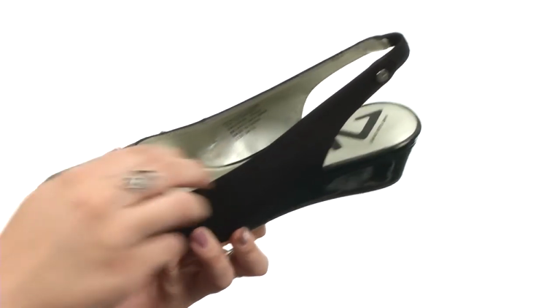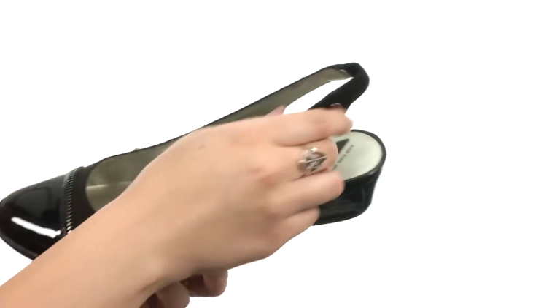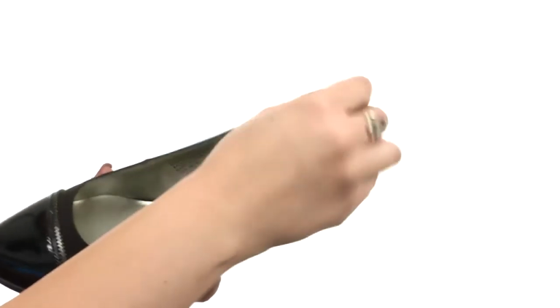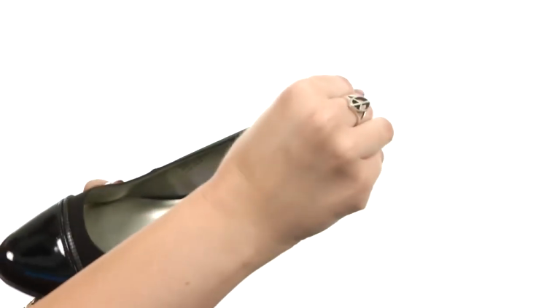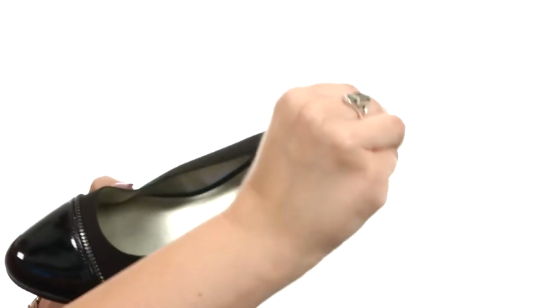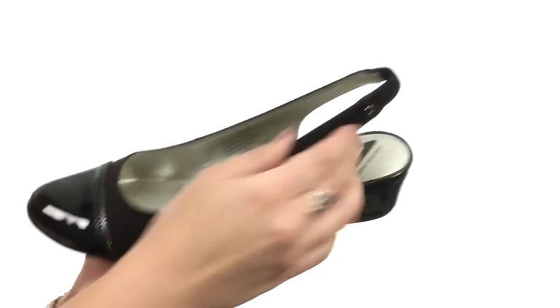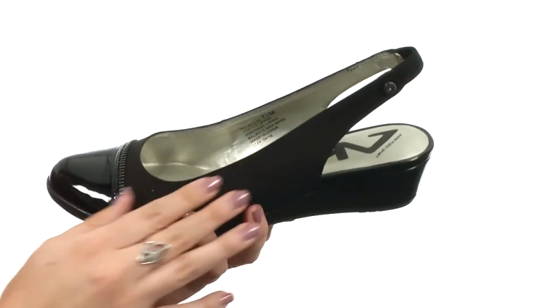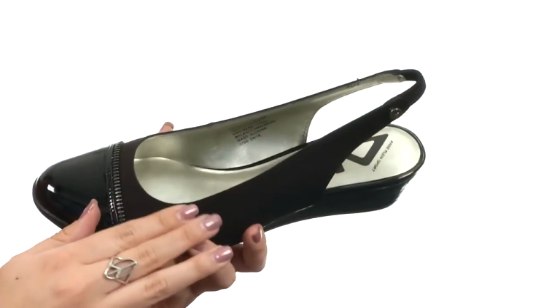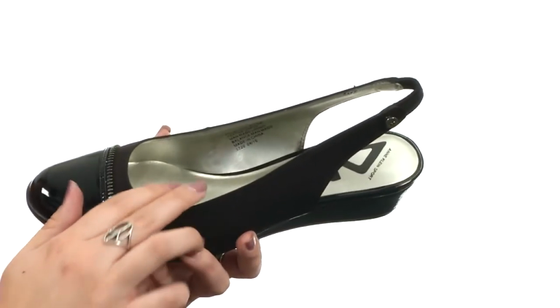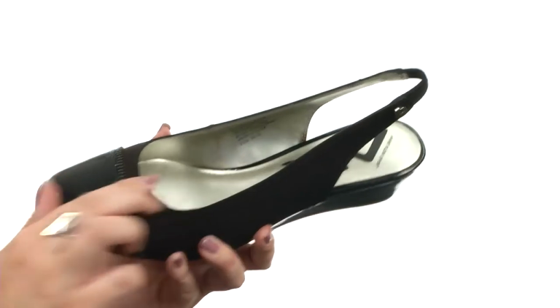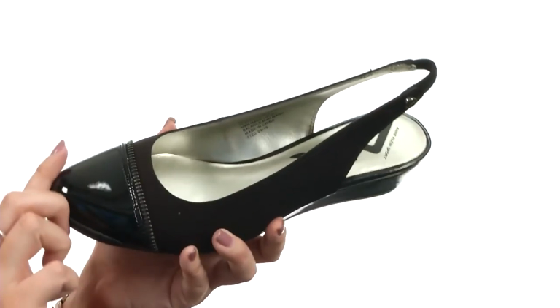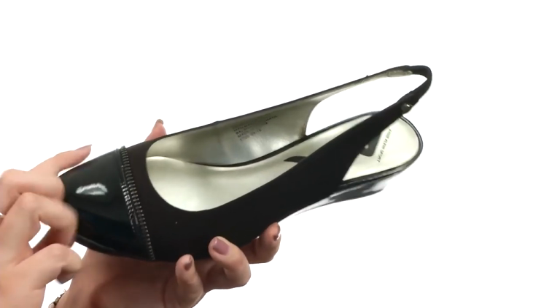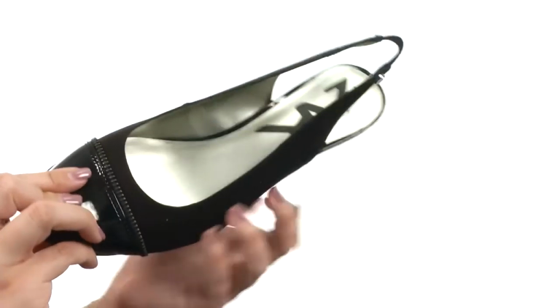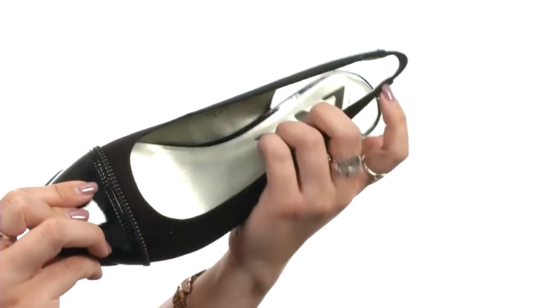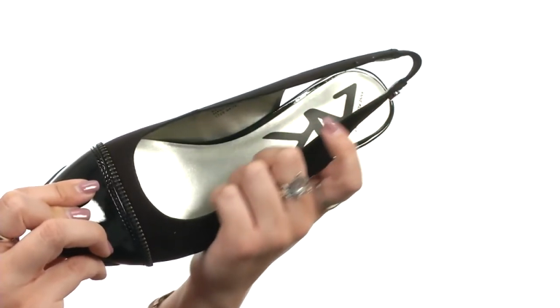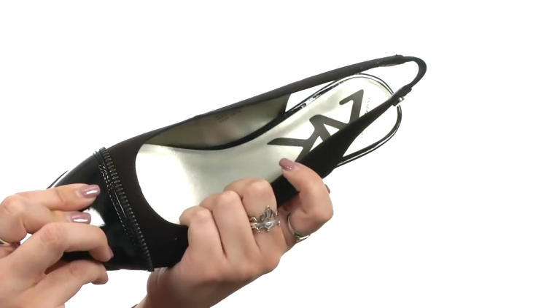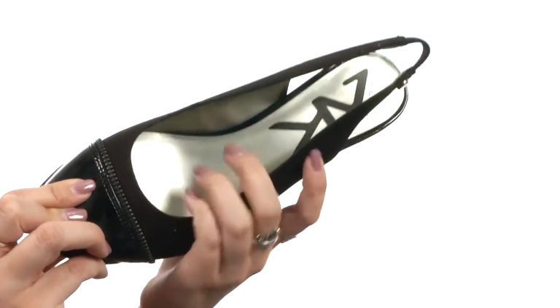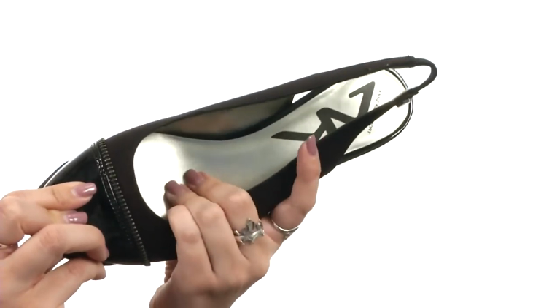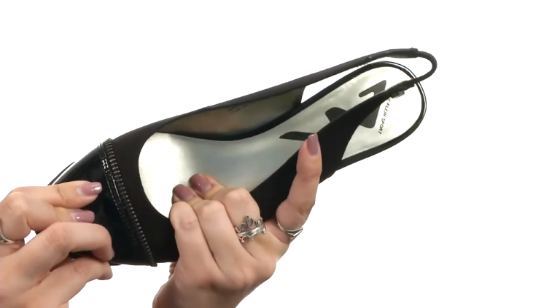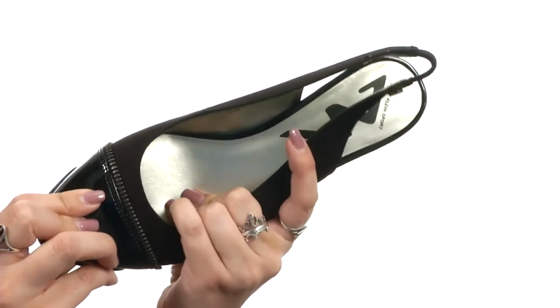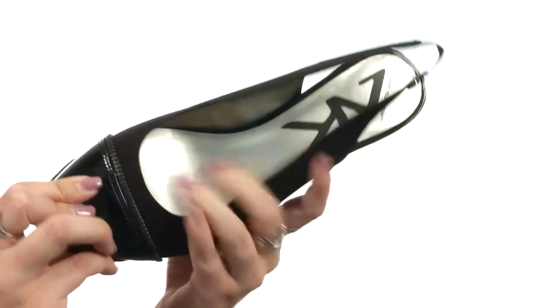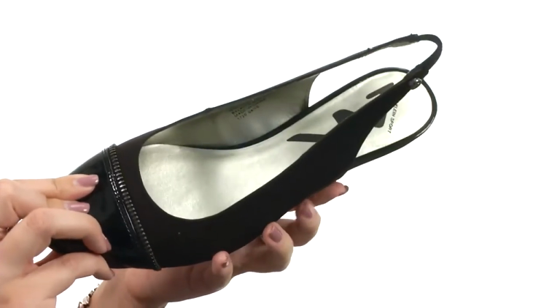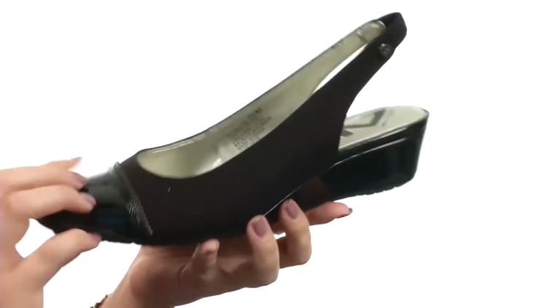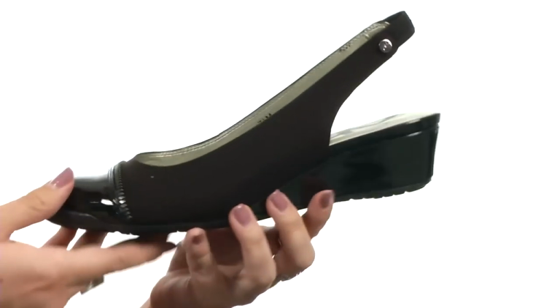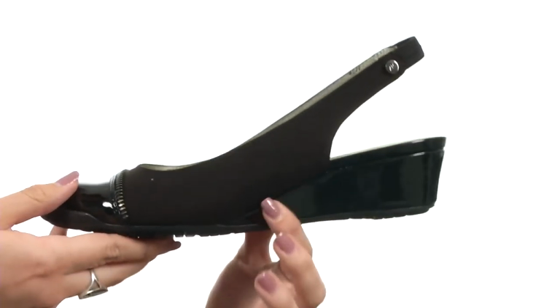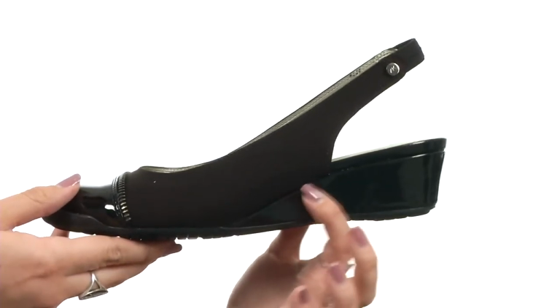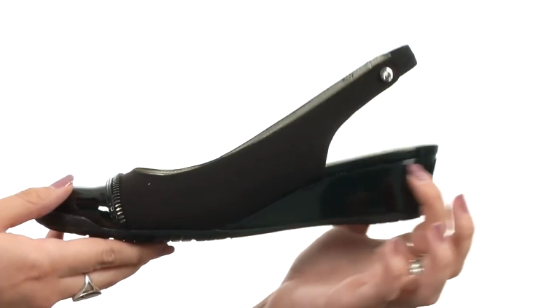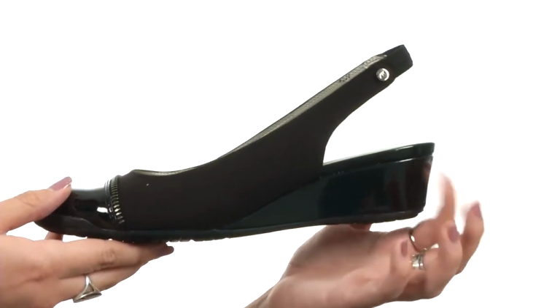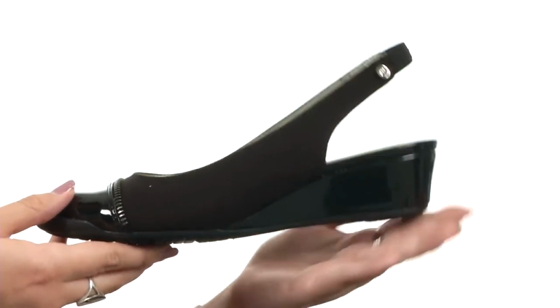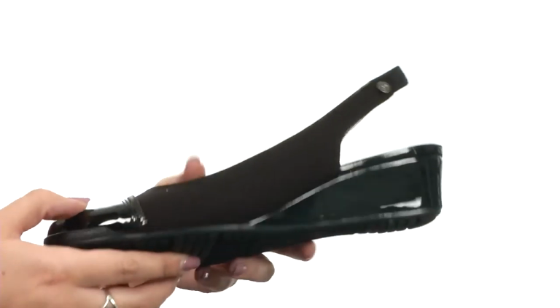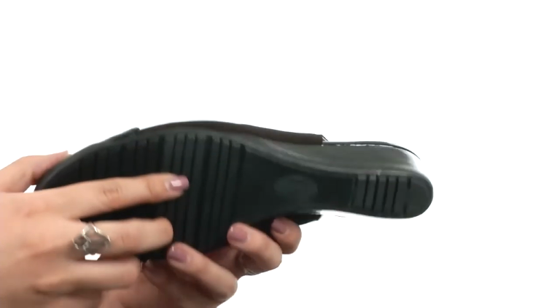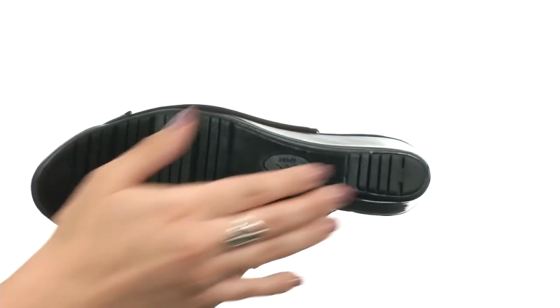There is elastic goring in the slingback strap for a comfortable fit, and you've got a rounded toe in the front with man-made lining that's nice and soft, and a lightly padded footbed. It sits upon a slight wedge for a little bit of a boost in height.